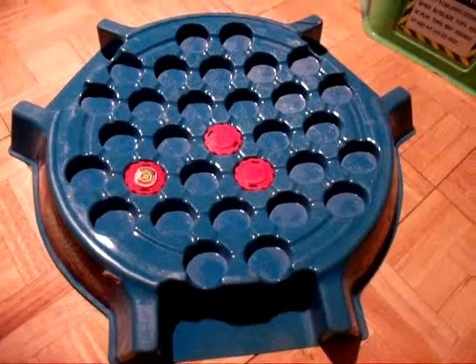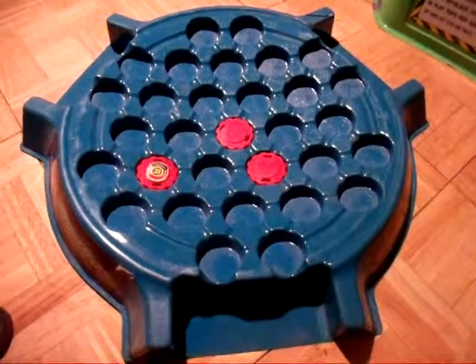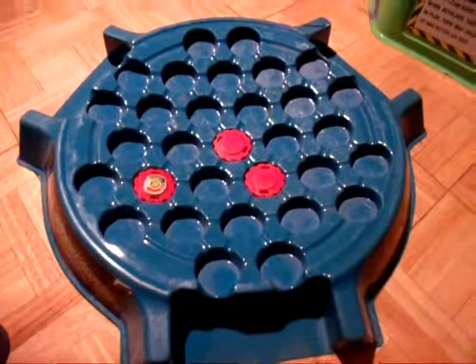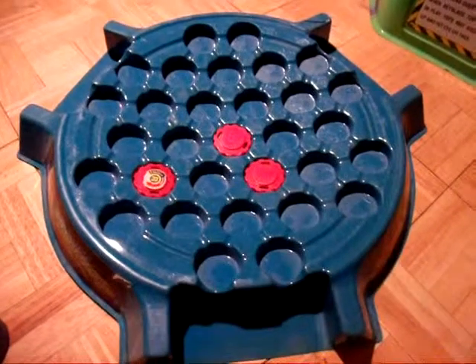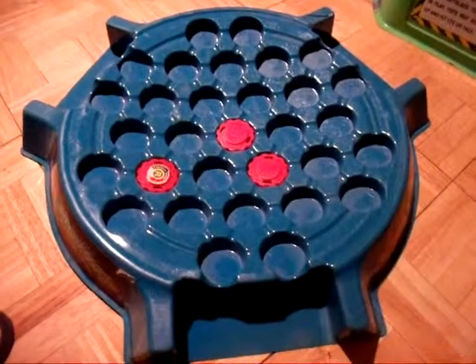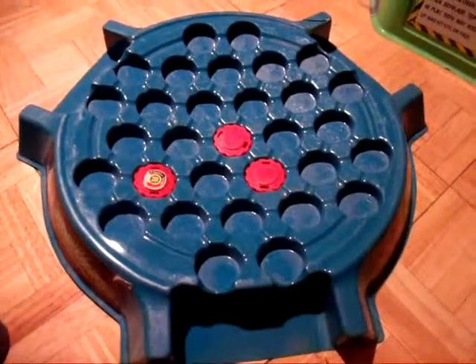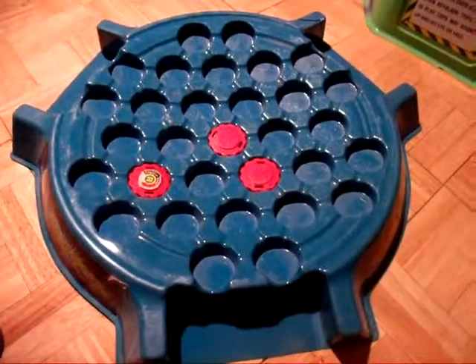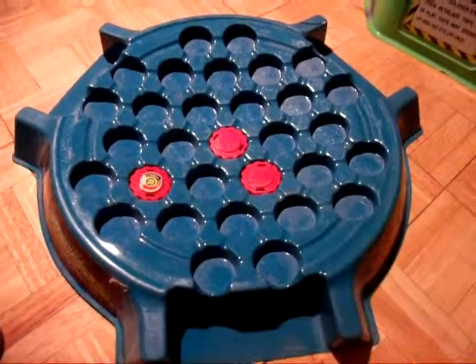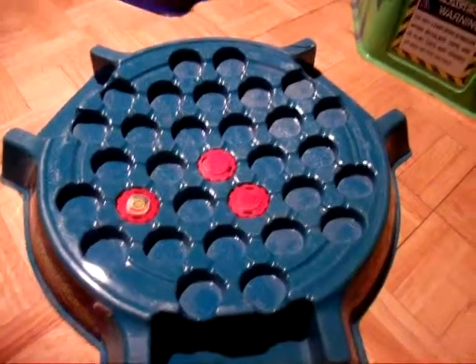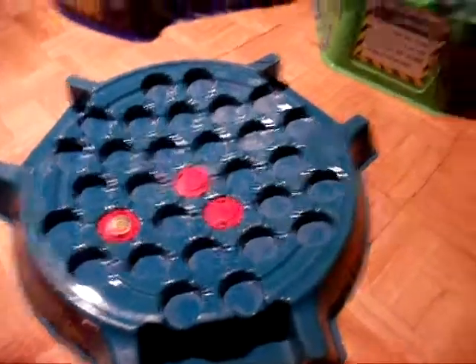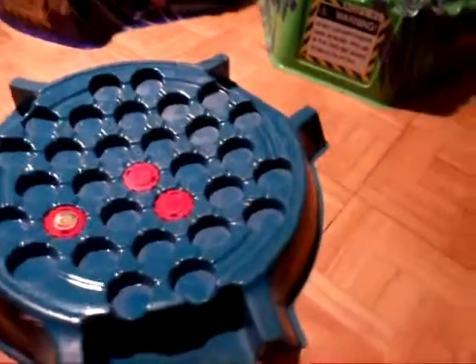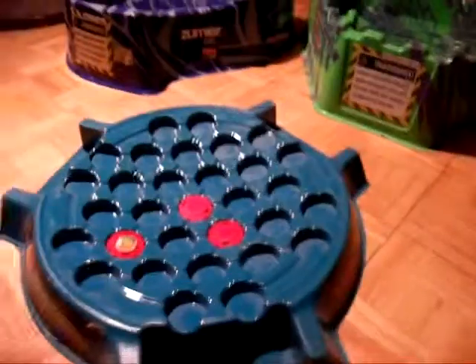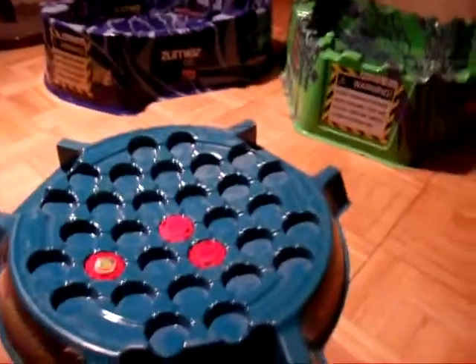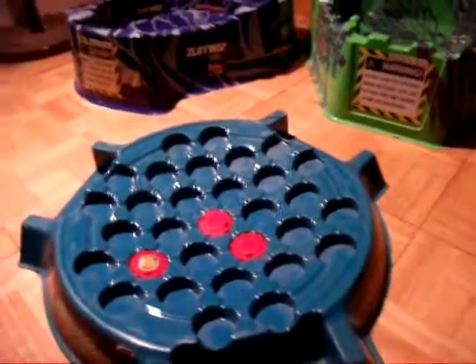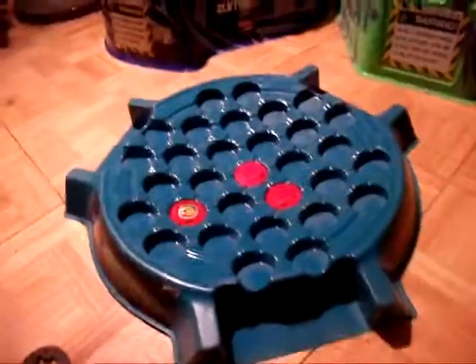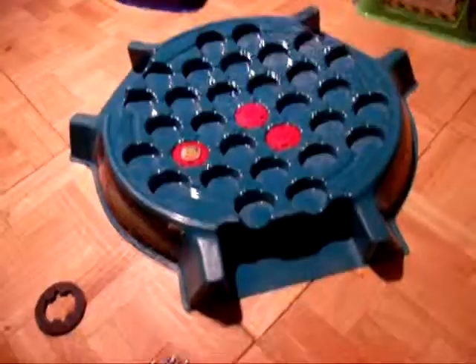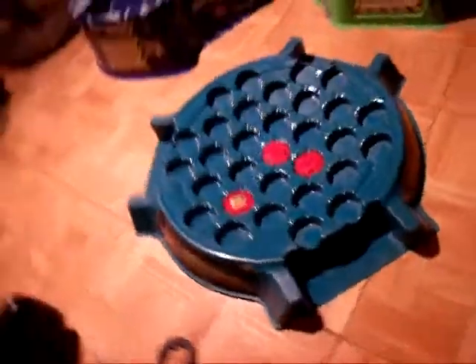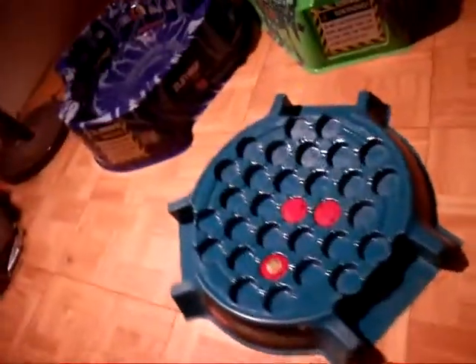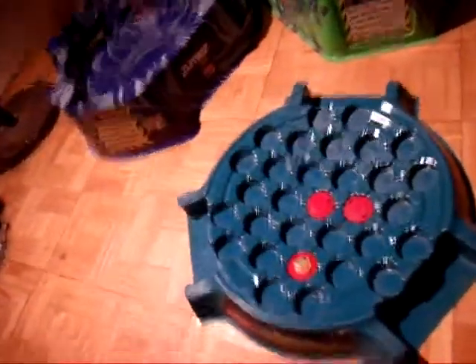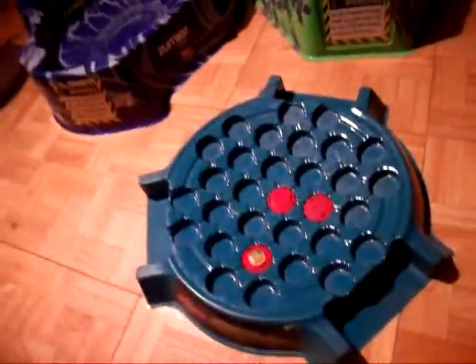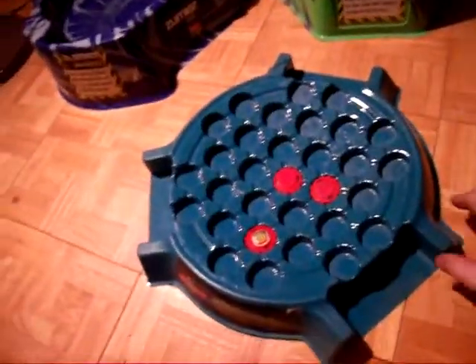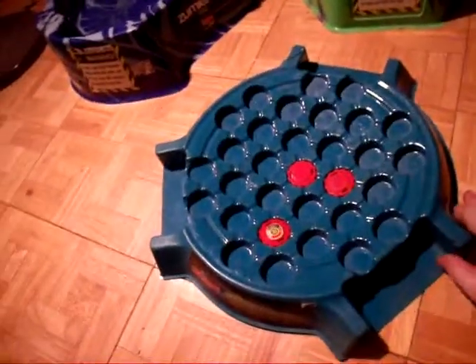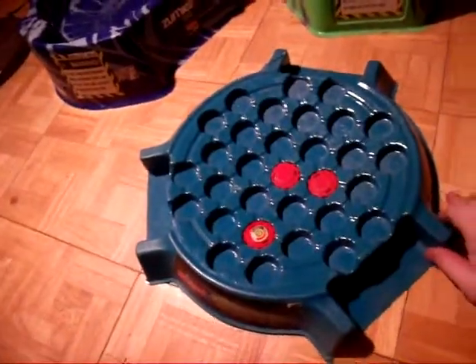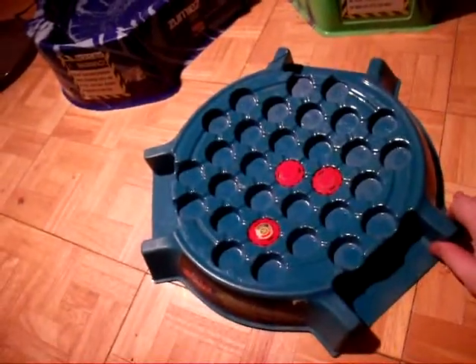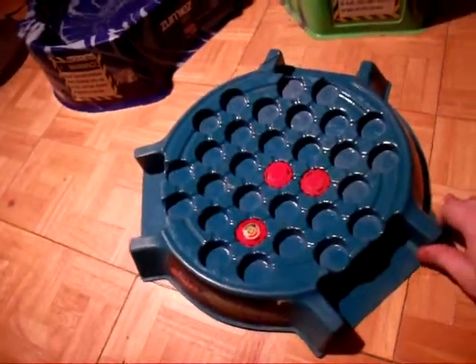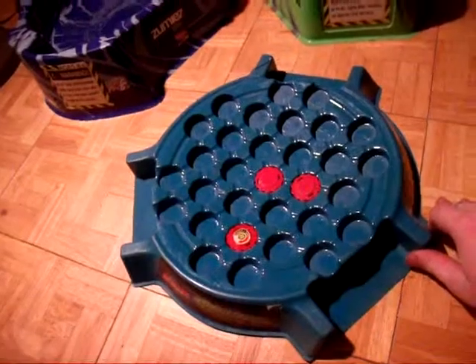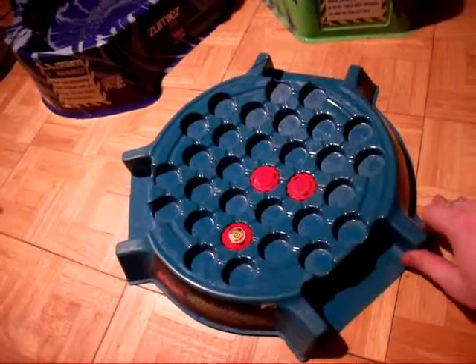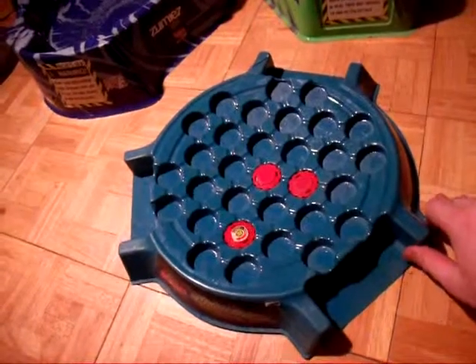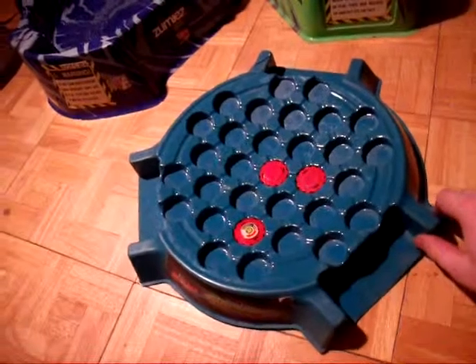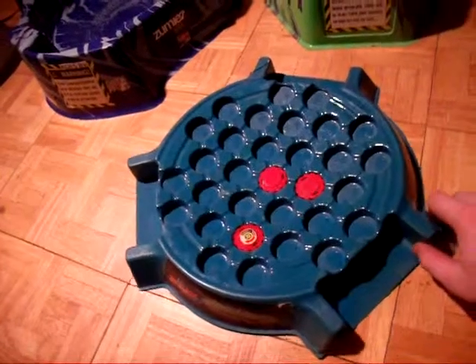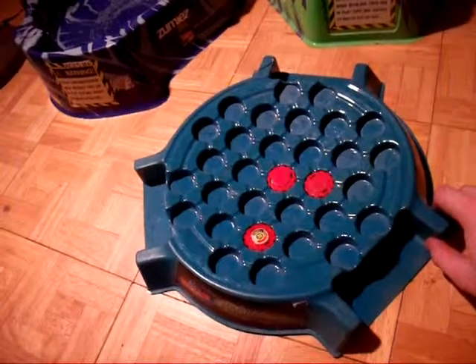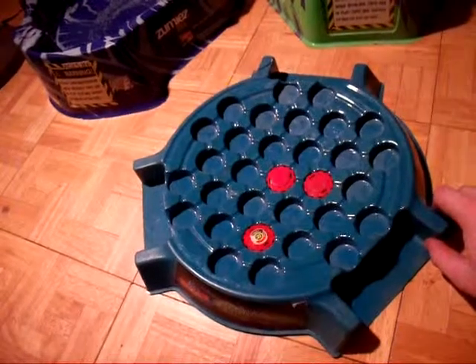Good evening, YouTube. This is Zyle Blader here, and I'm going to be doing a review of an old stadium, or part of it — it's an accessory for a stadium.